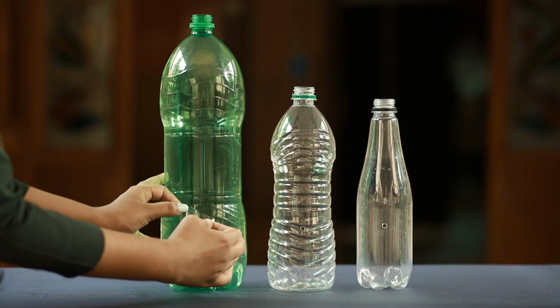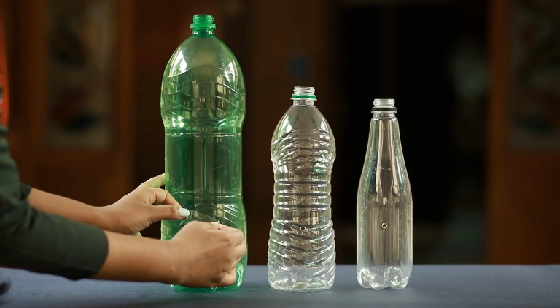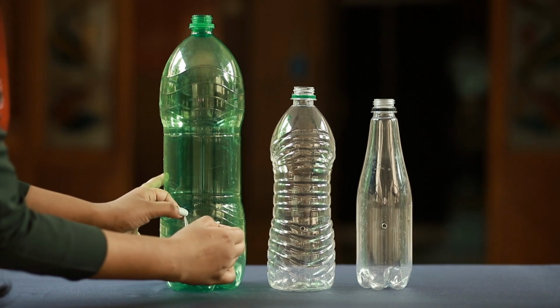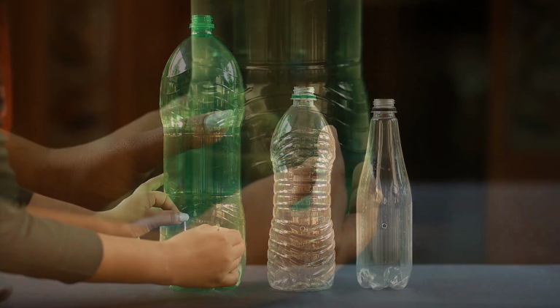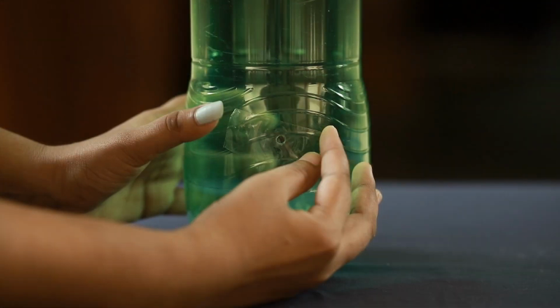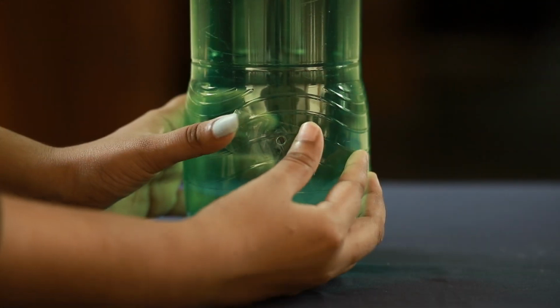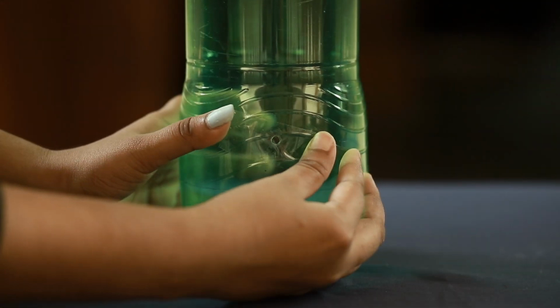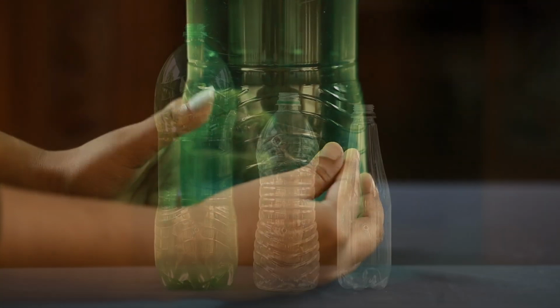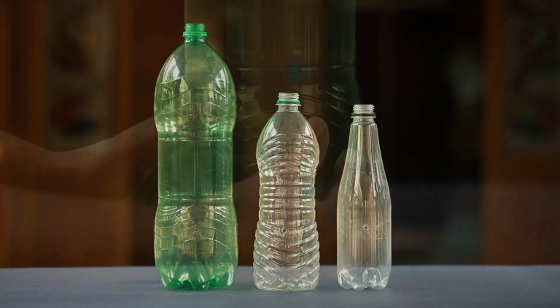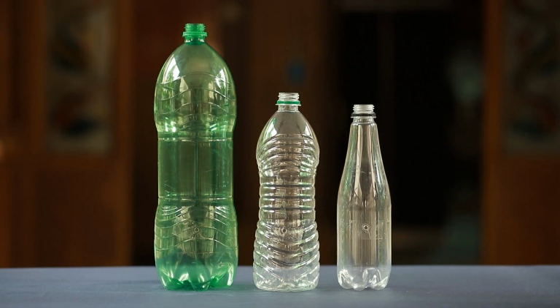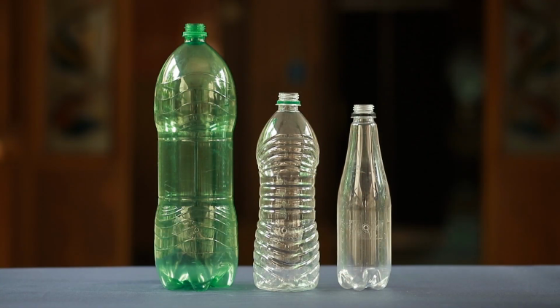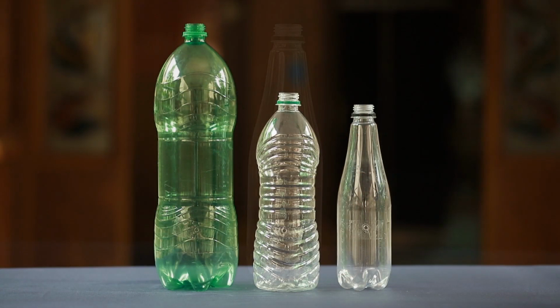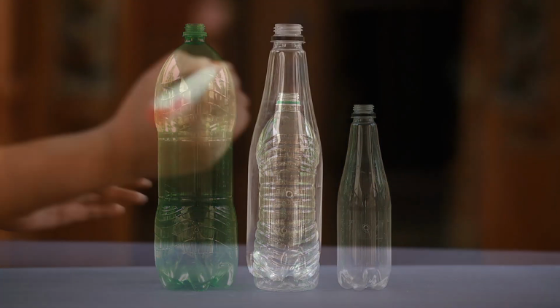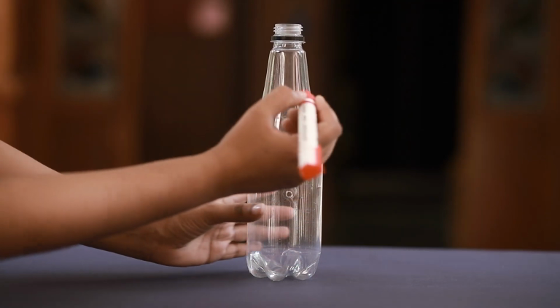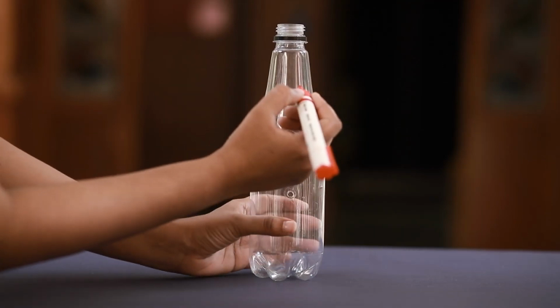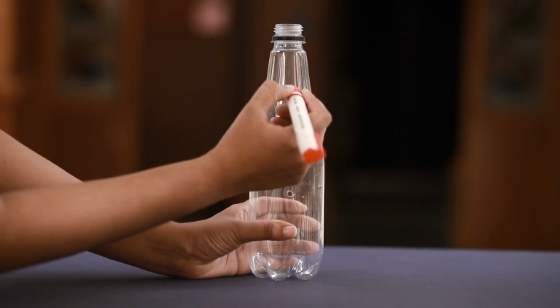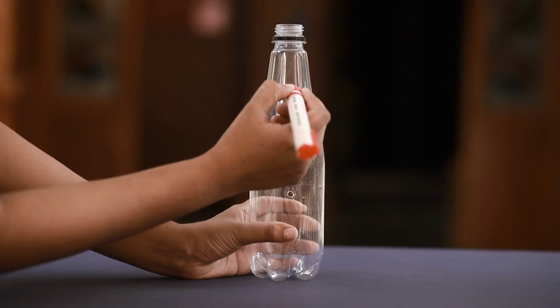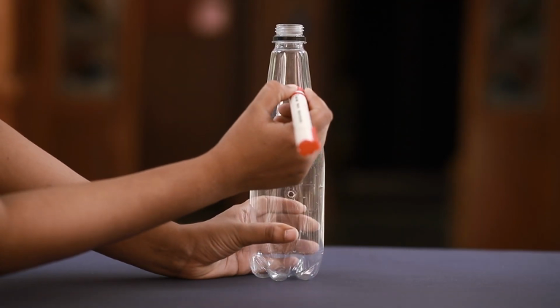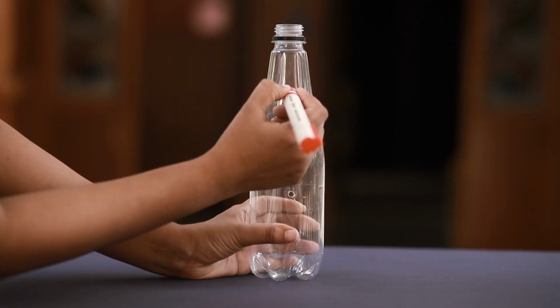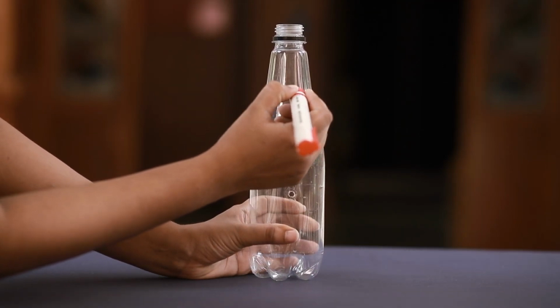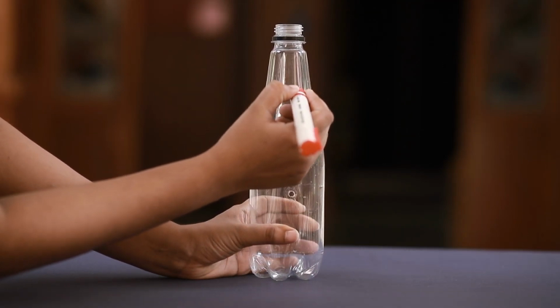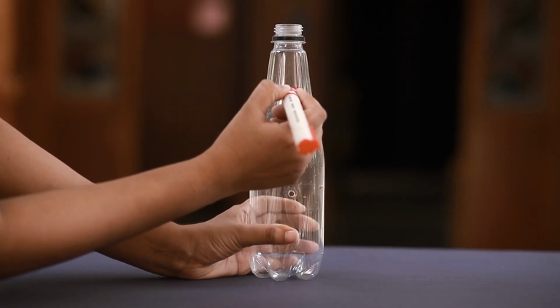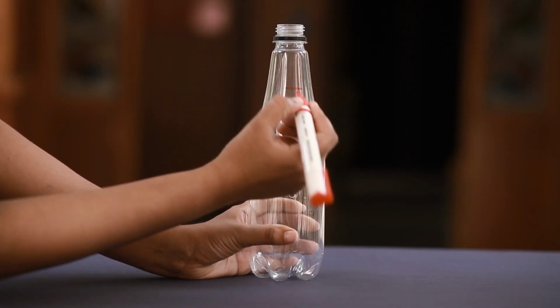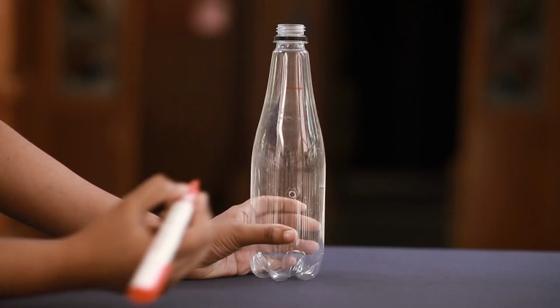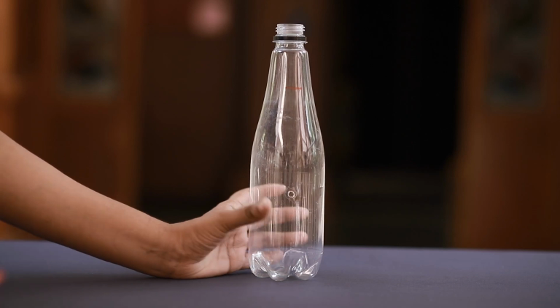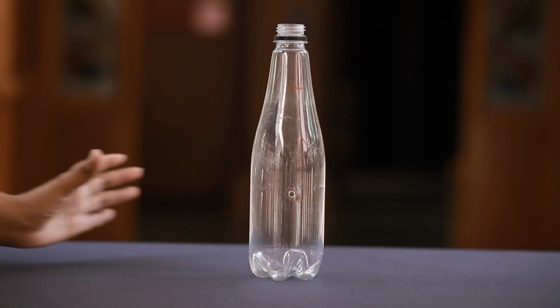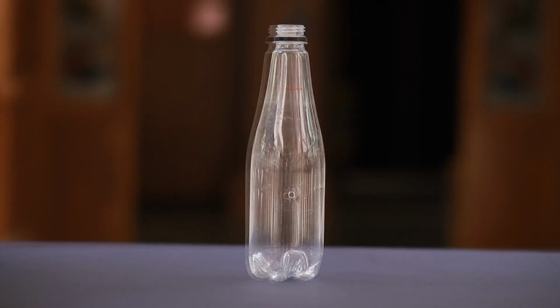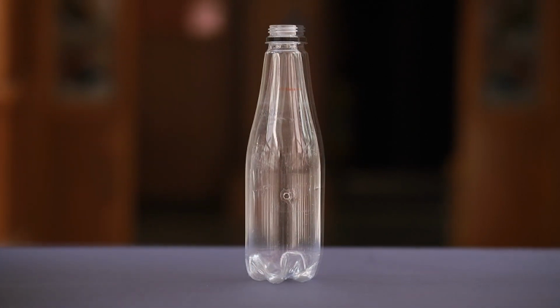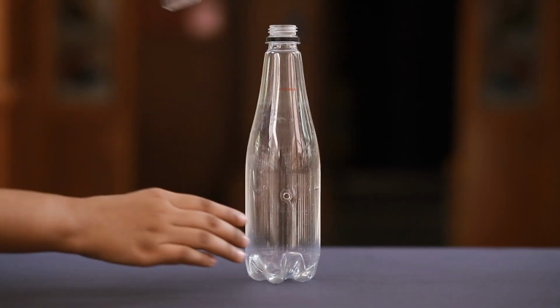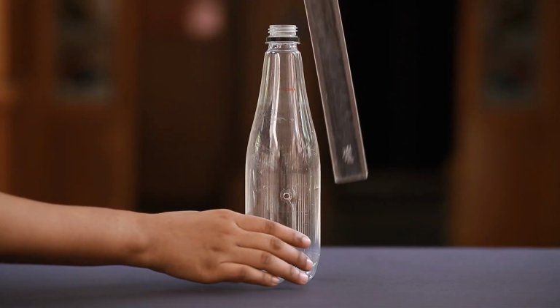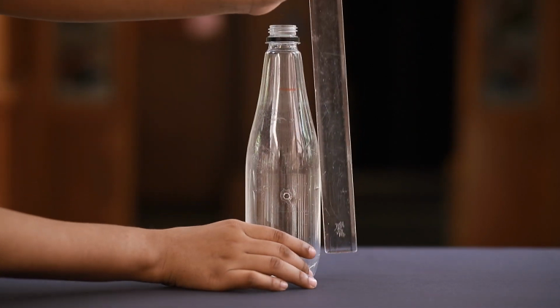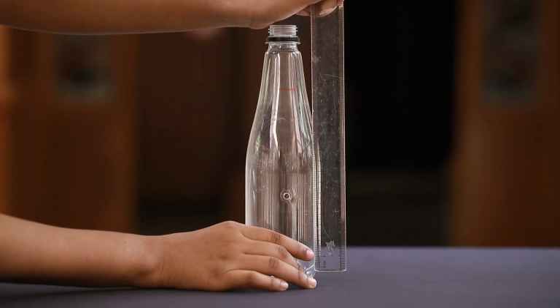Mark a point near the top of the bottle of the least height. Measure the height of this mark from its bottom. Make marks at the same height in the remaining two bottles also.